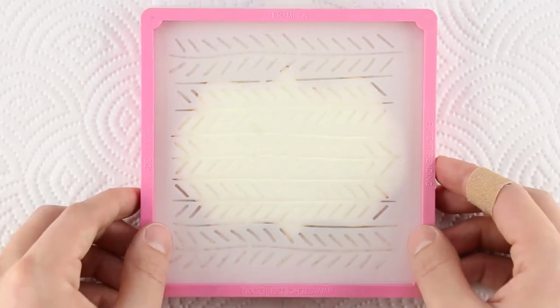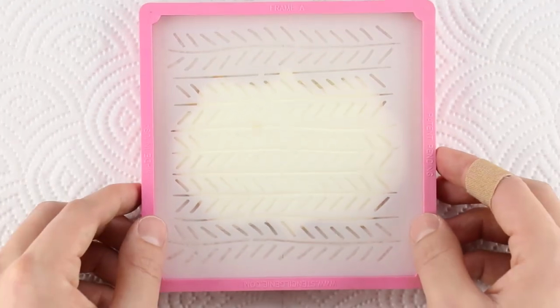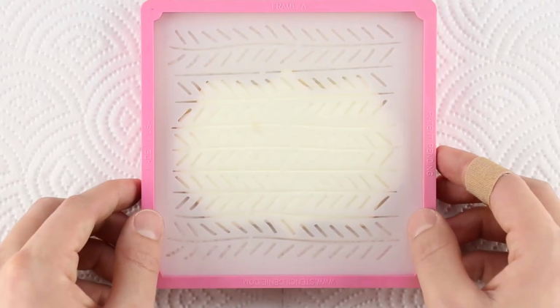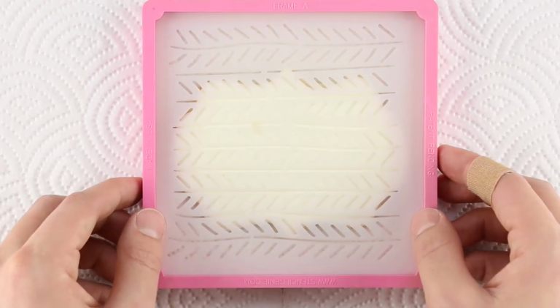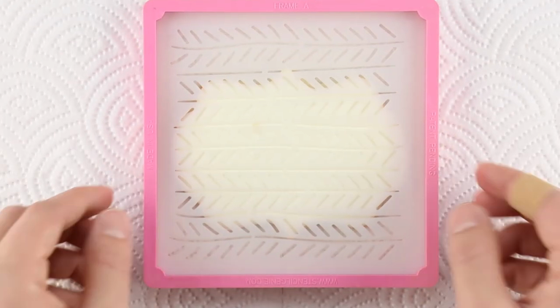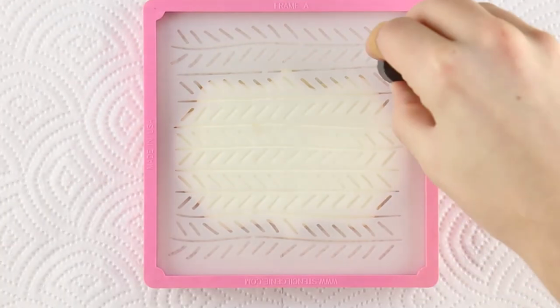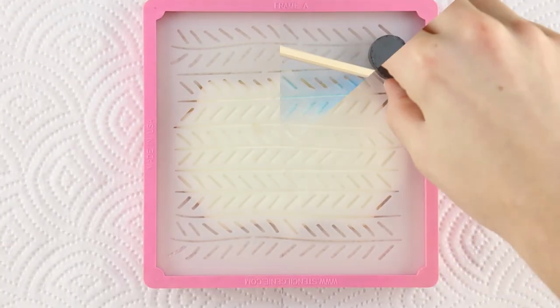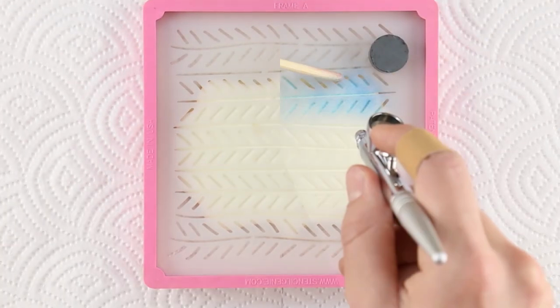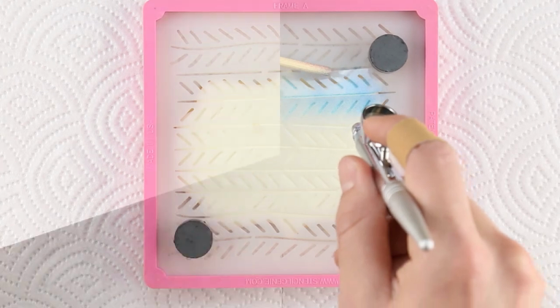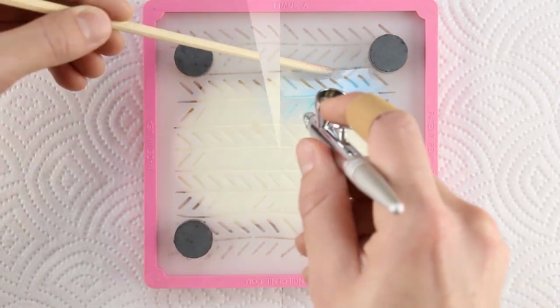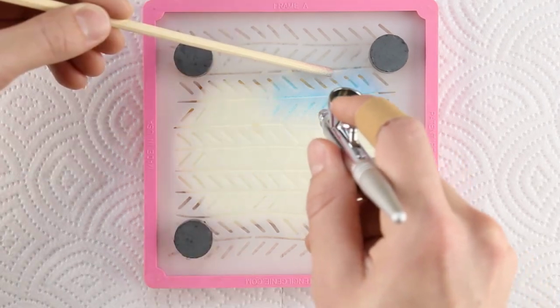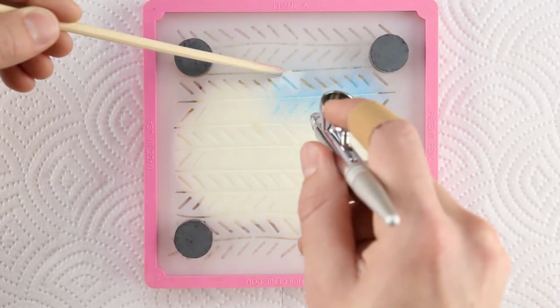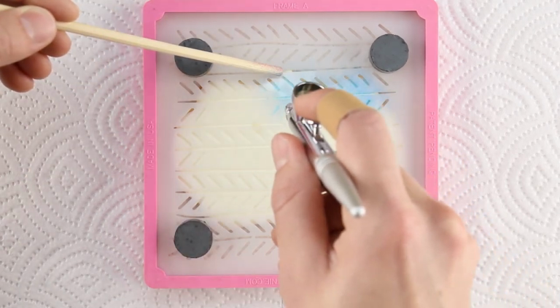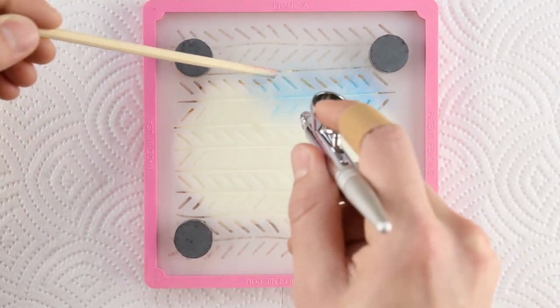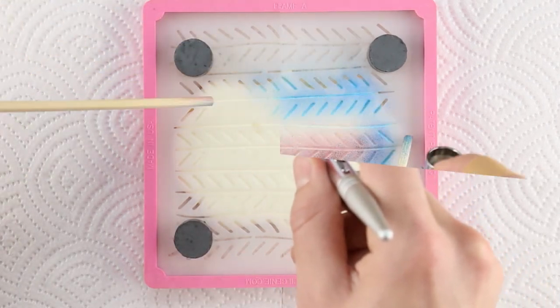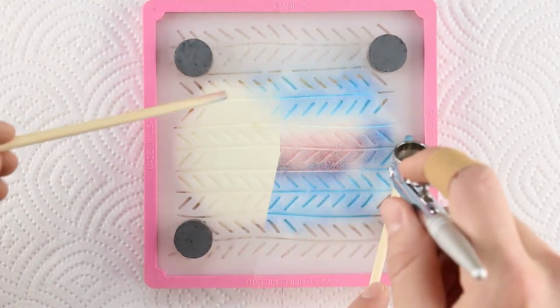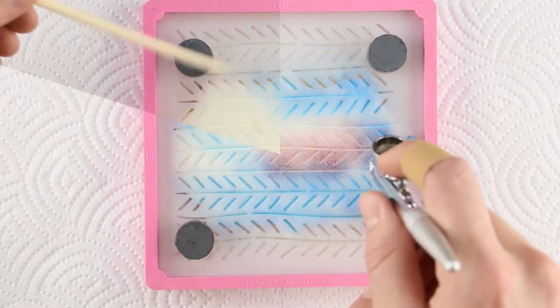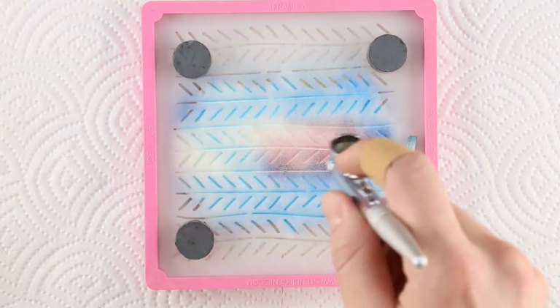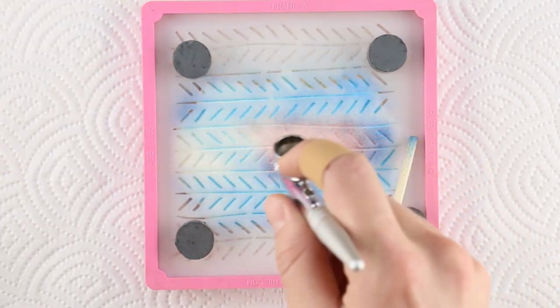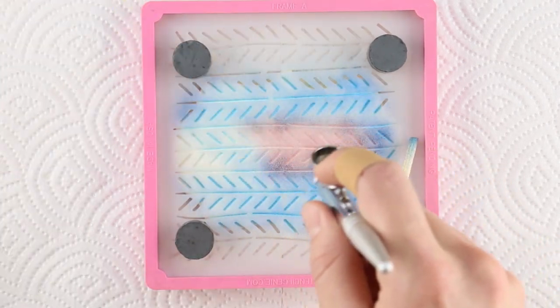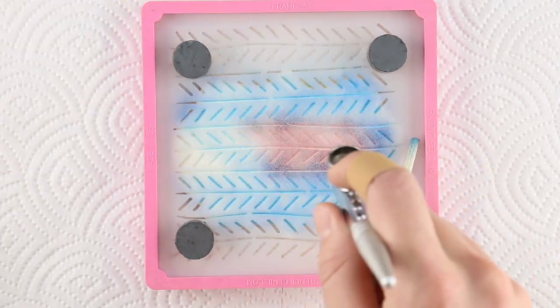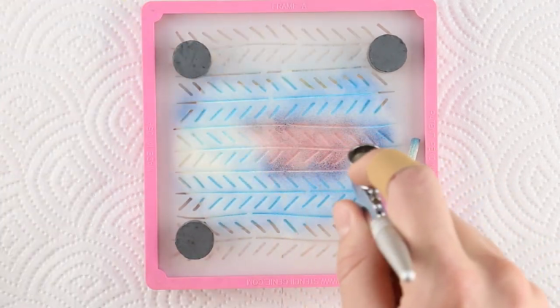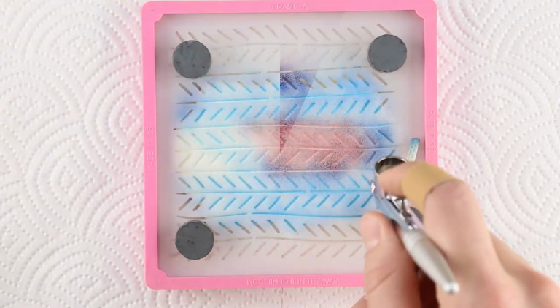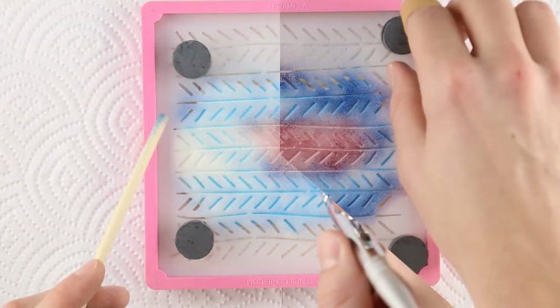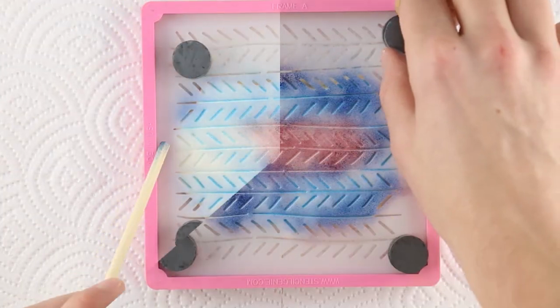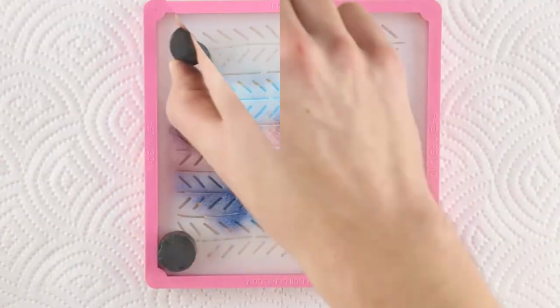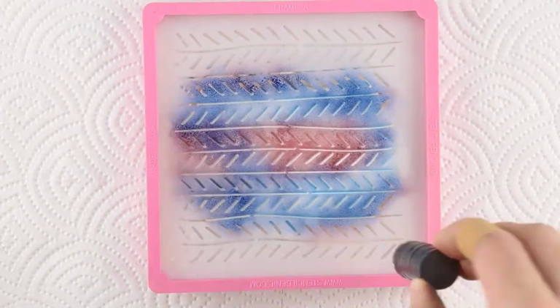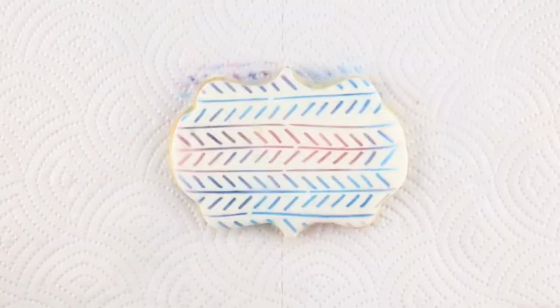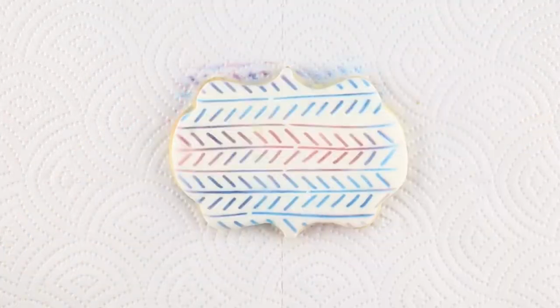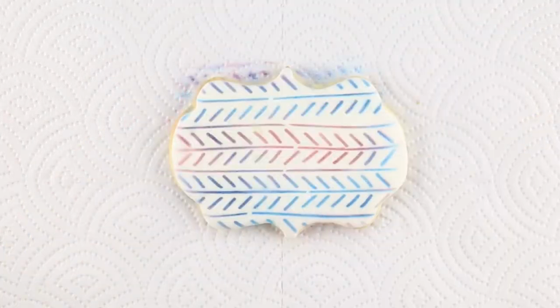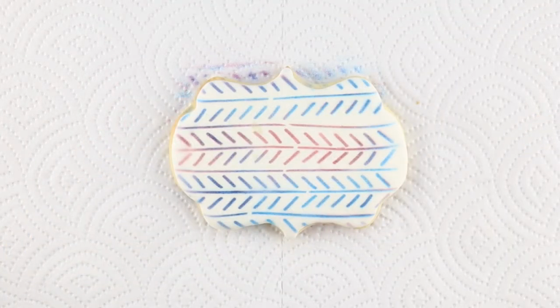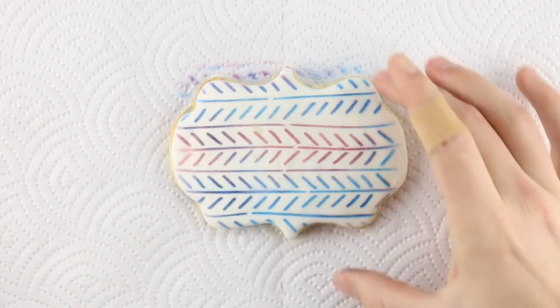Shake things up by airbrushing multiple colors. Start with blue, leaving room for fuchsia. Overlap the colors here and there for a multicolored pattern.